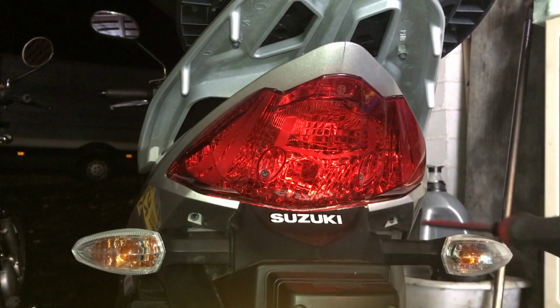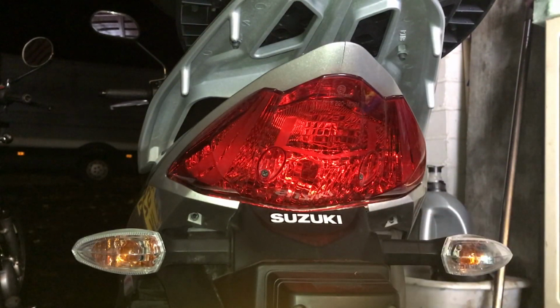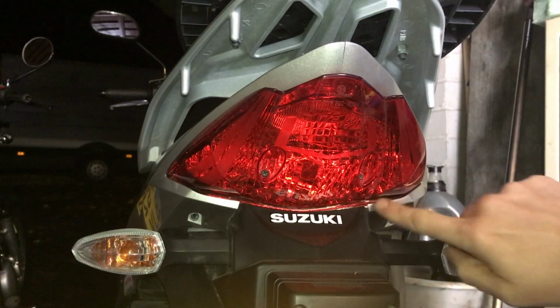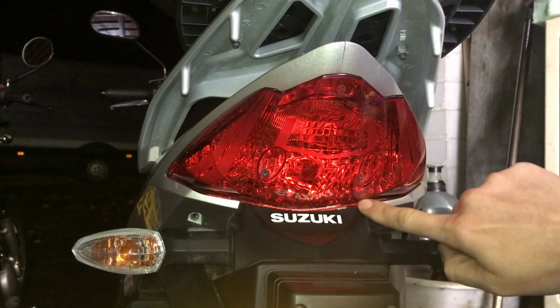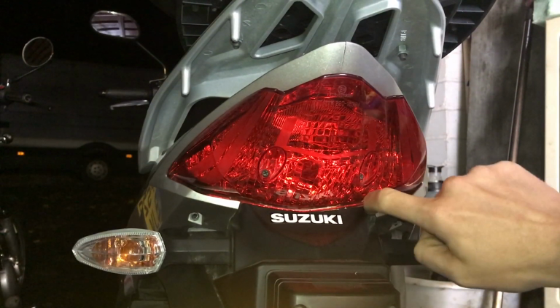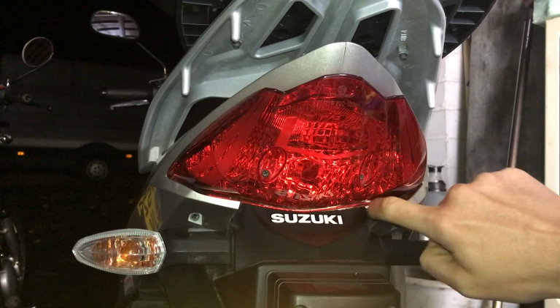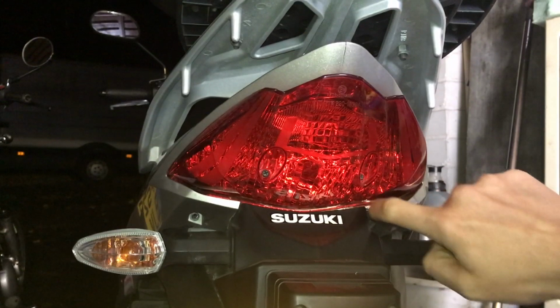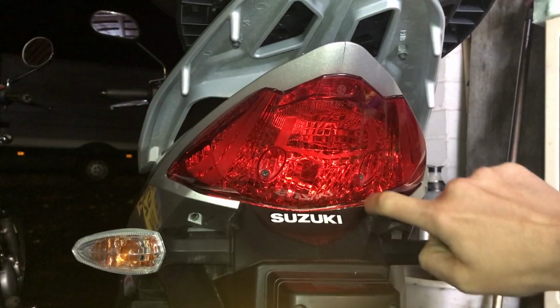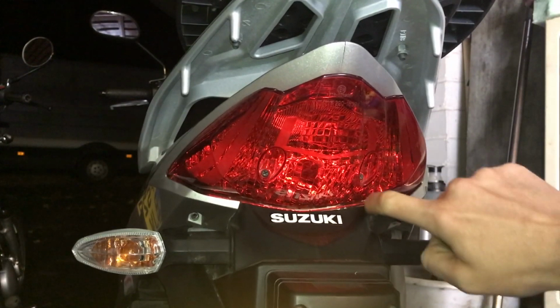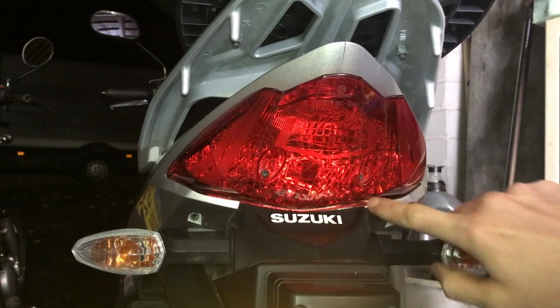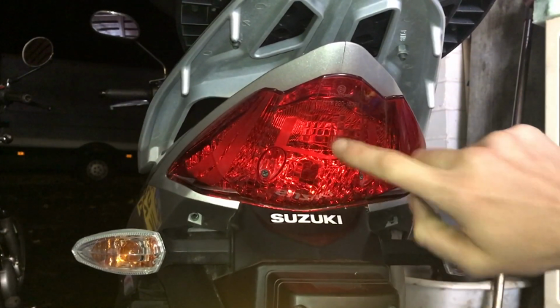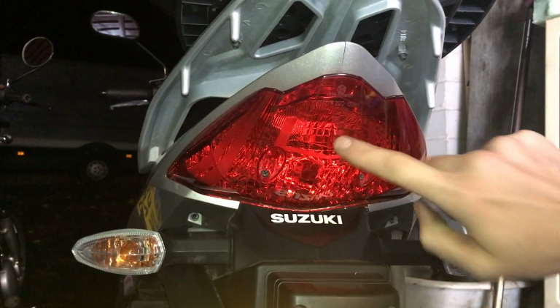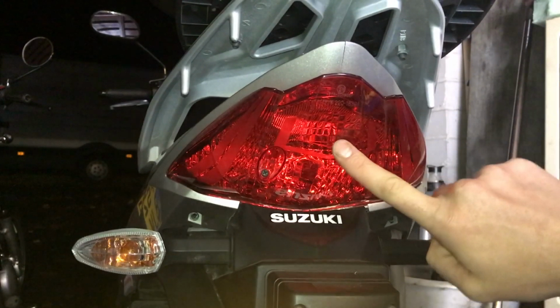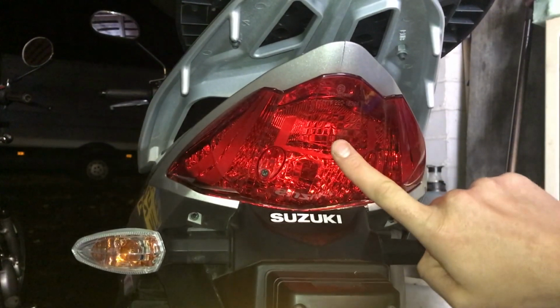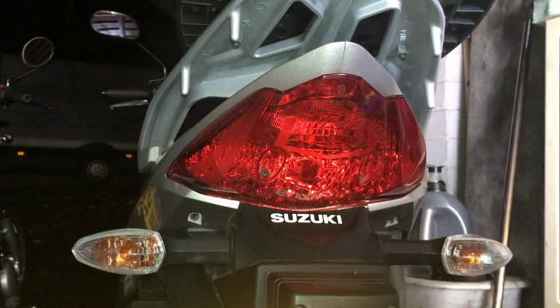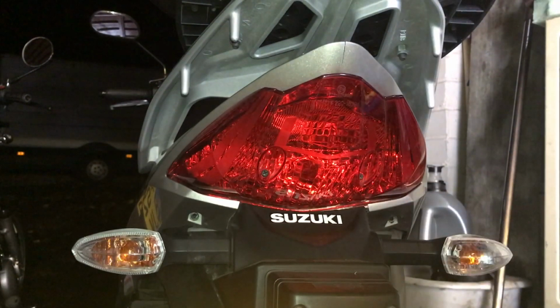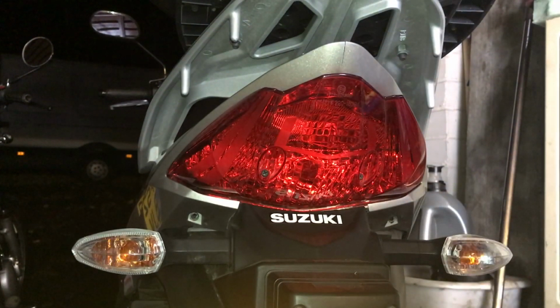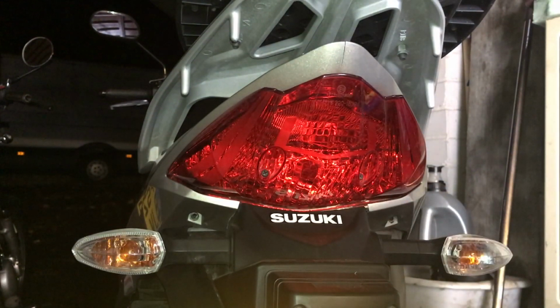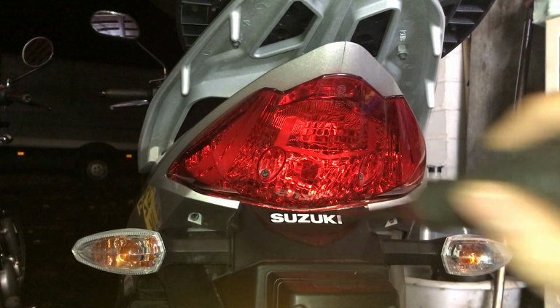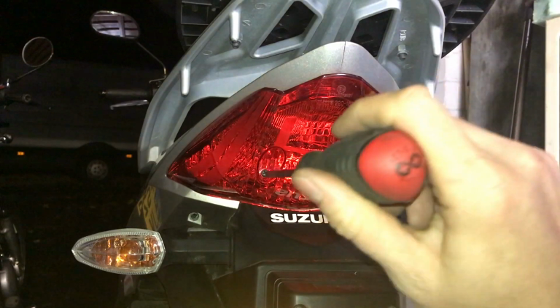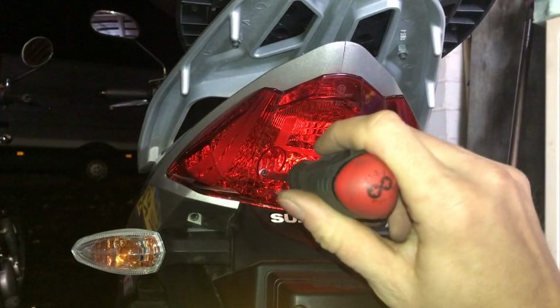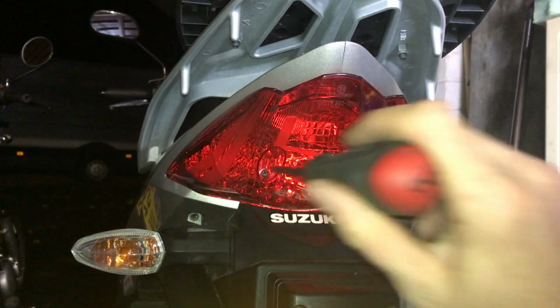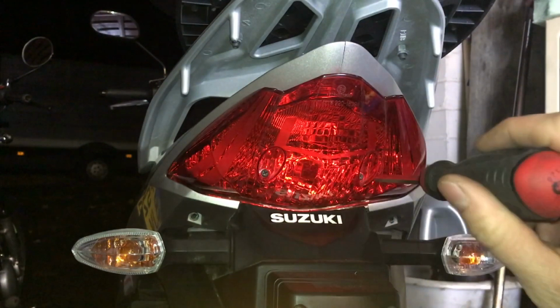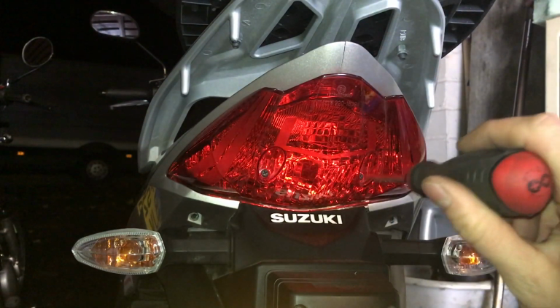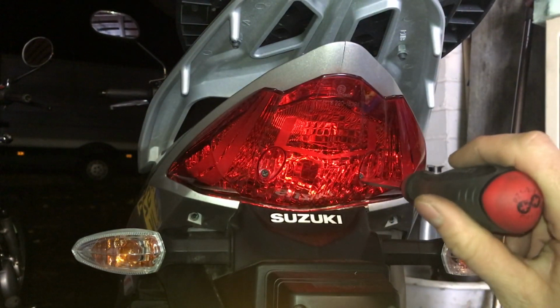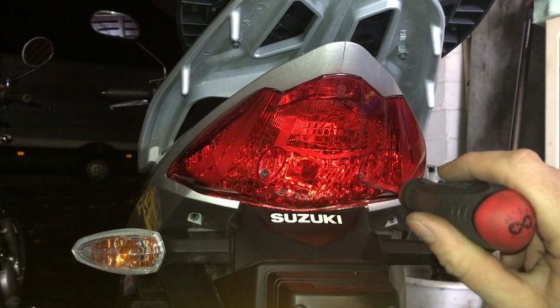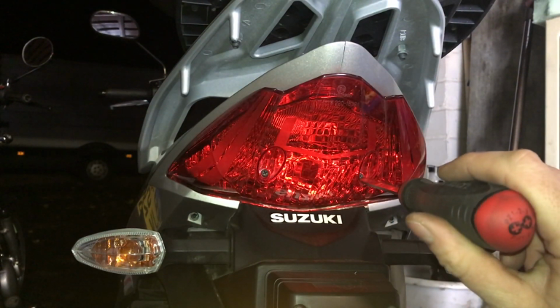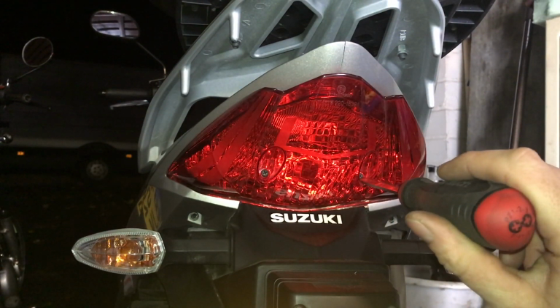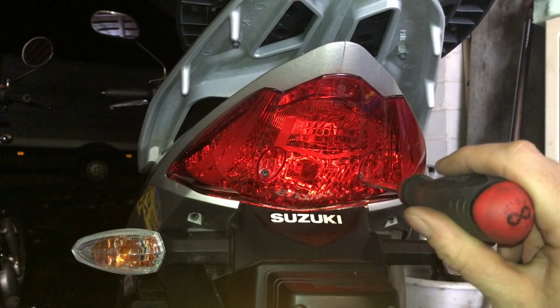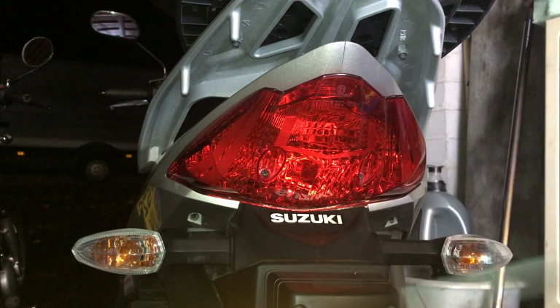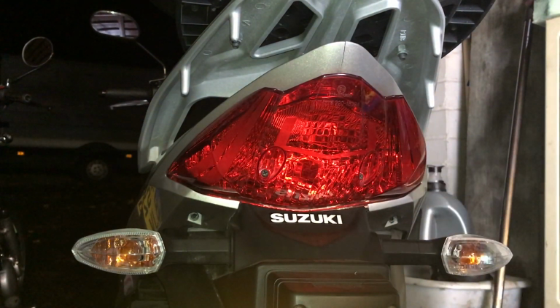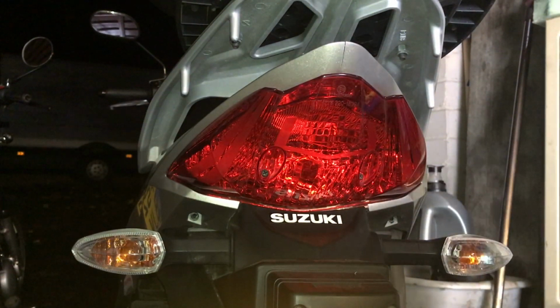That just helps the plastics to move out of the way. The lens is the next thing to come off, and that's done by removing this screw and this screw just here — so that's the next step.